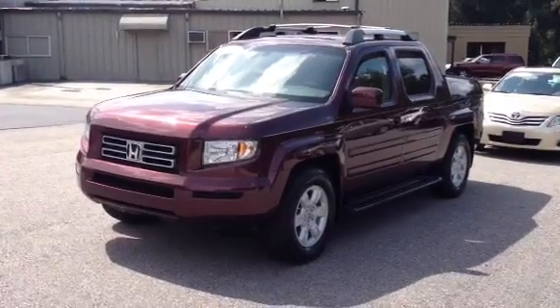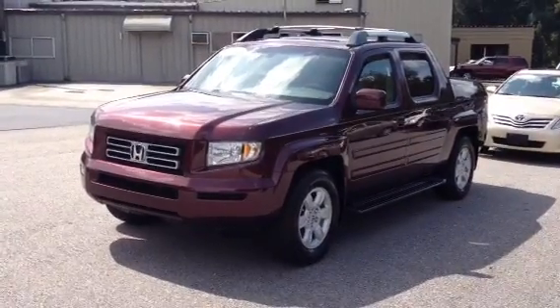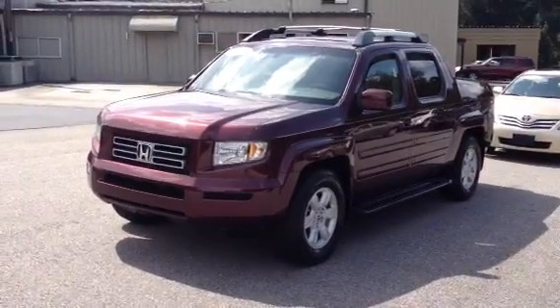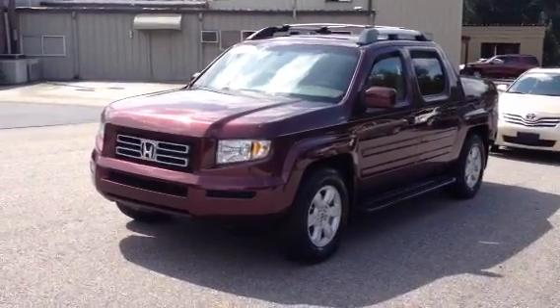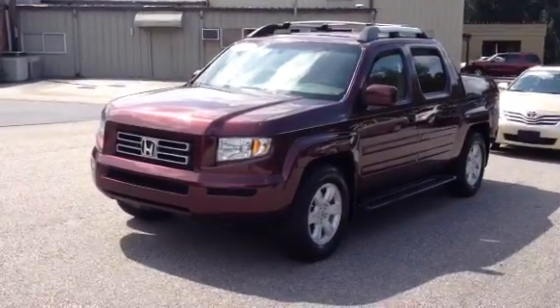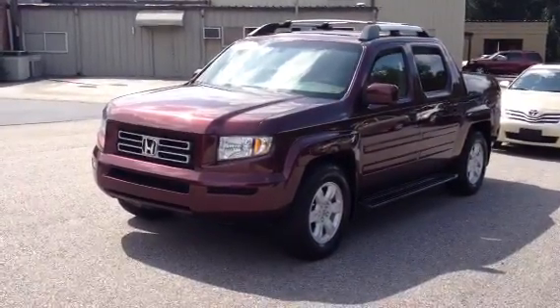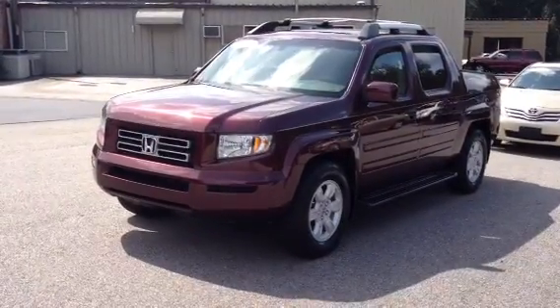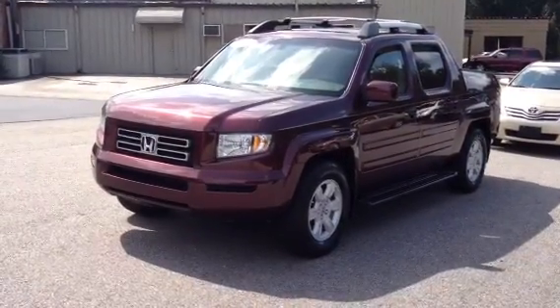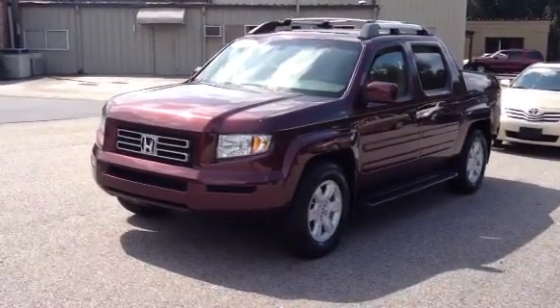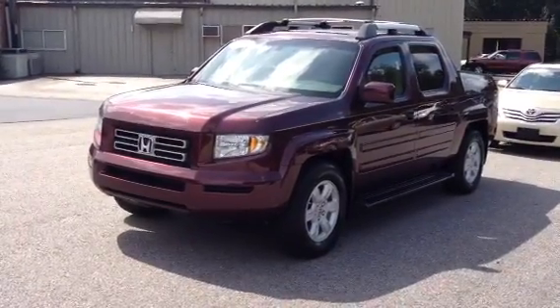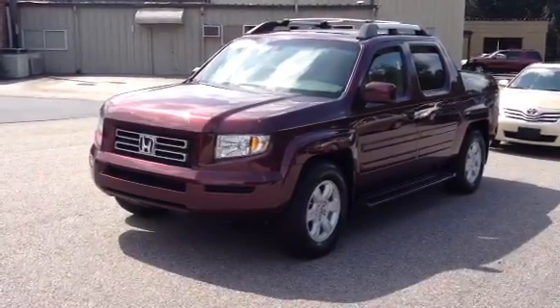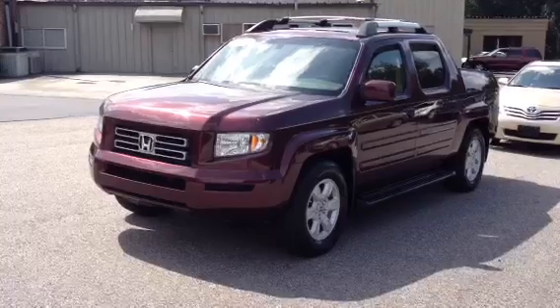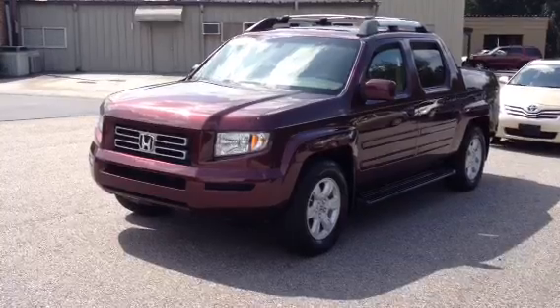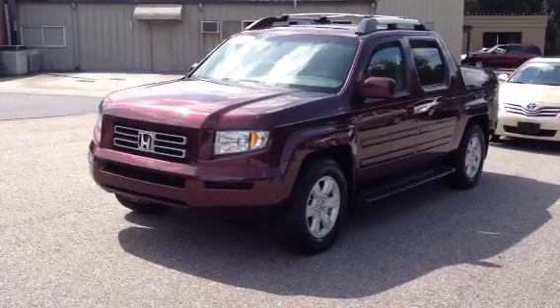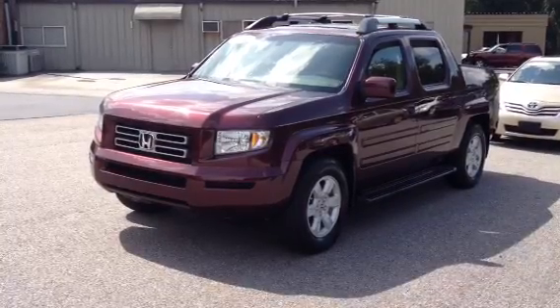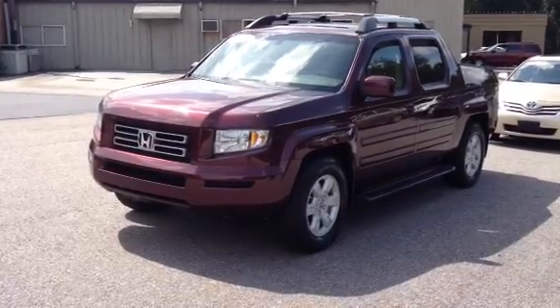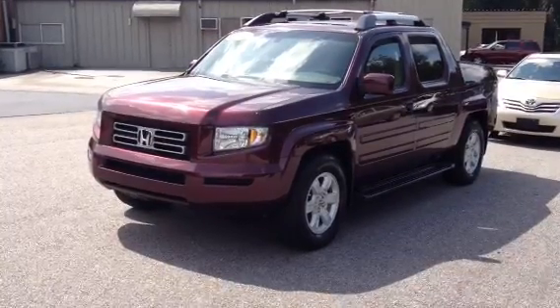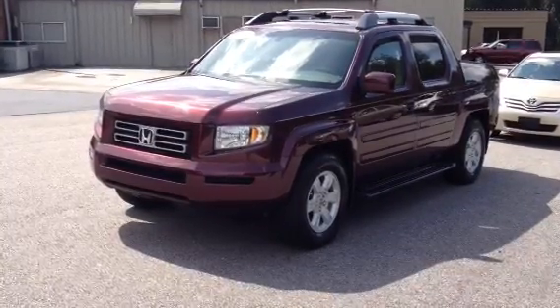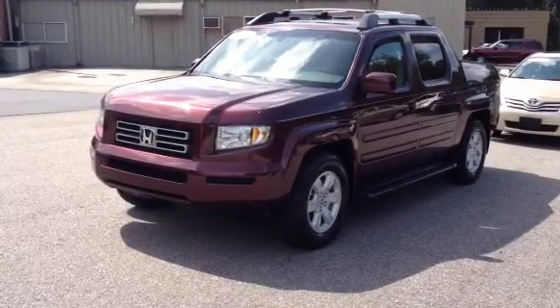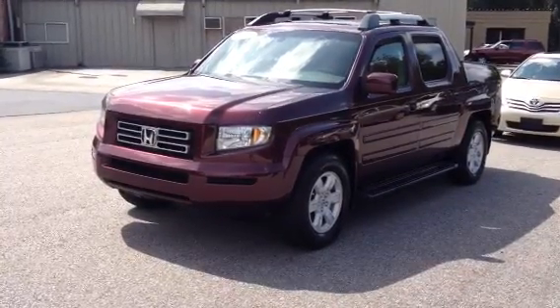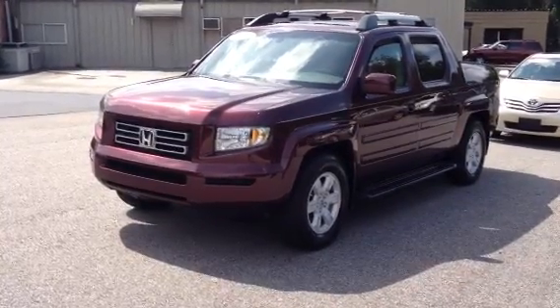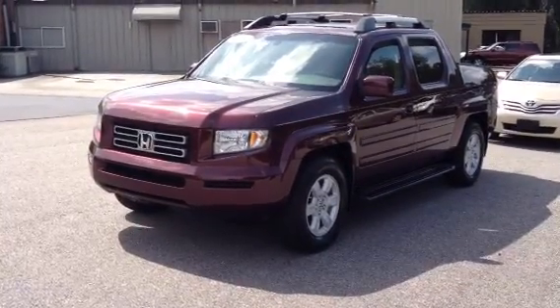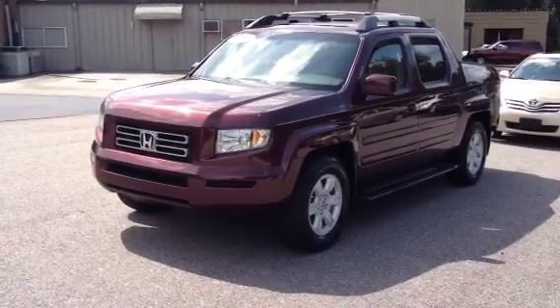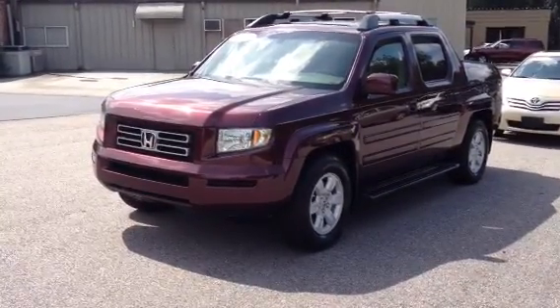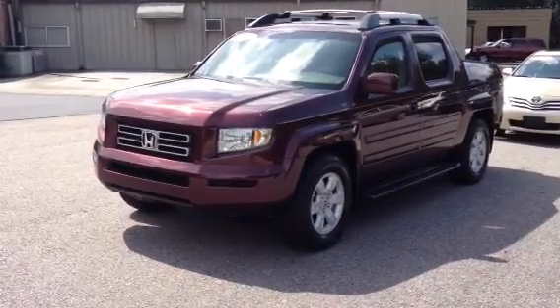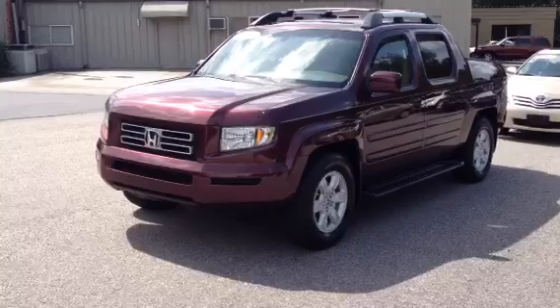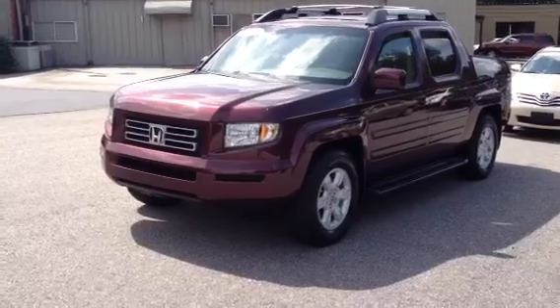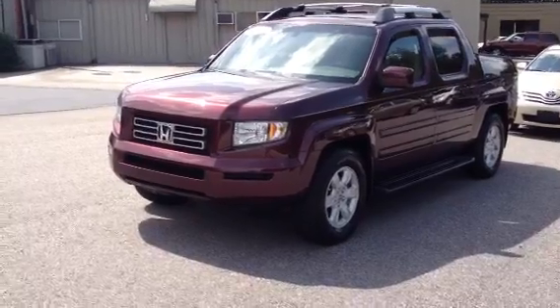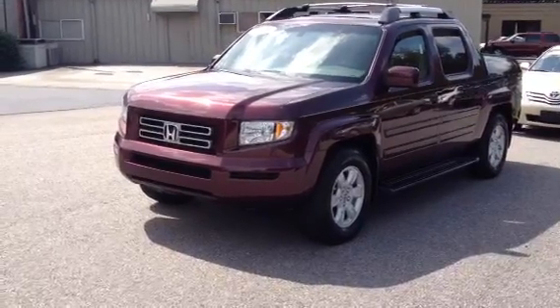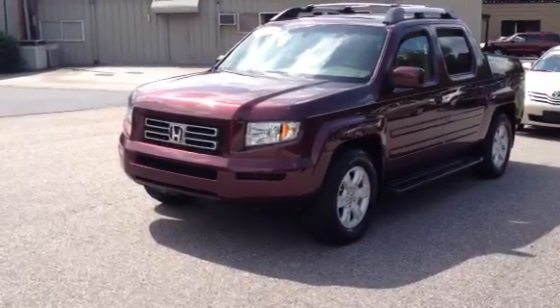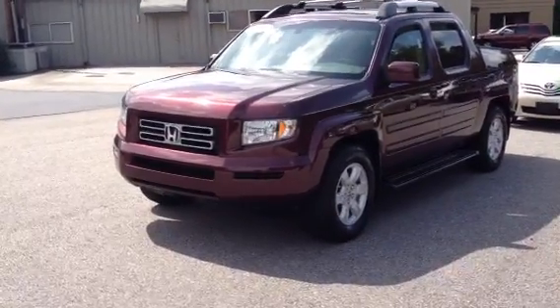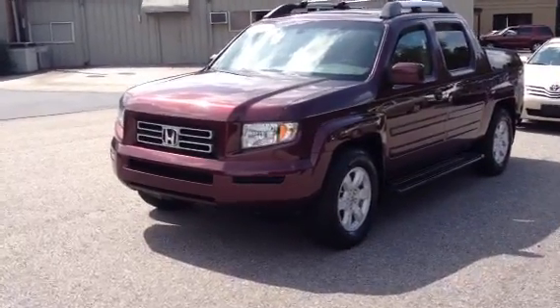This is Ronnie Barnes with LaGrange Toyota in LaGrange, Georgia. This is a short video of a really nice 2007 Honda Ridgeline. Four-wheel drive. Has a 3.5 V6 automatic.